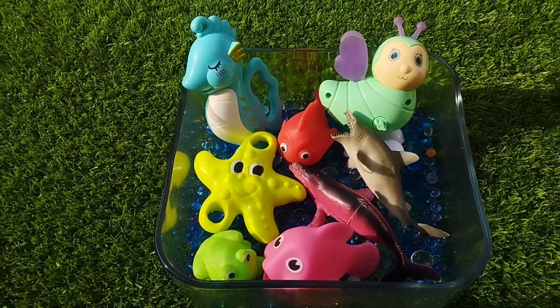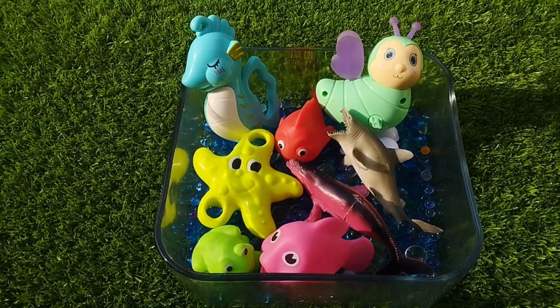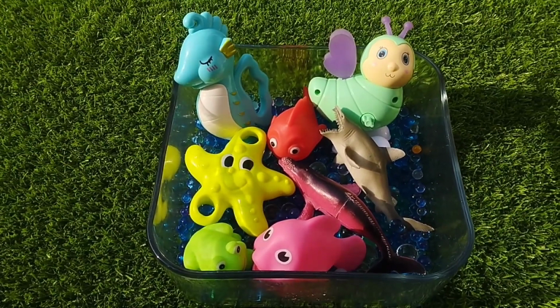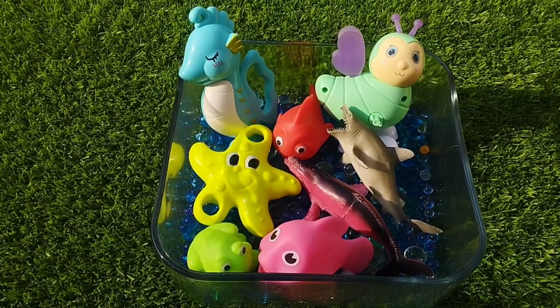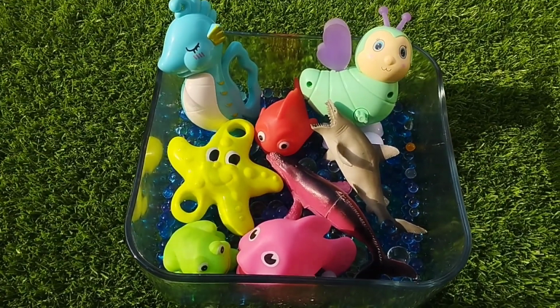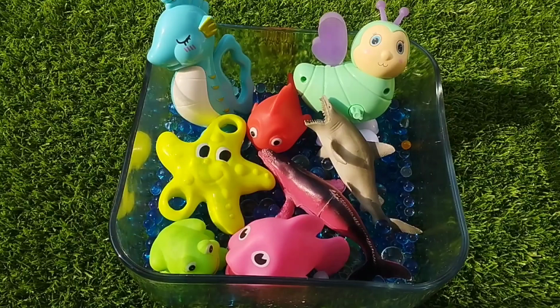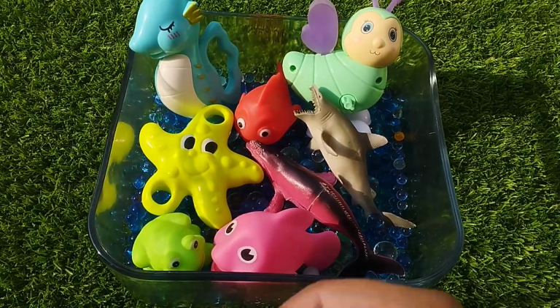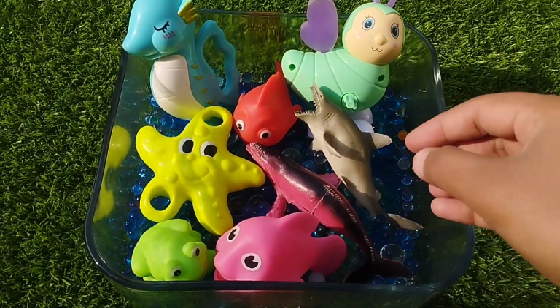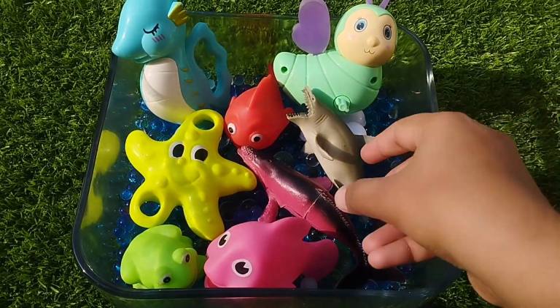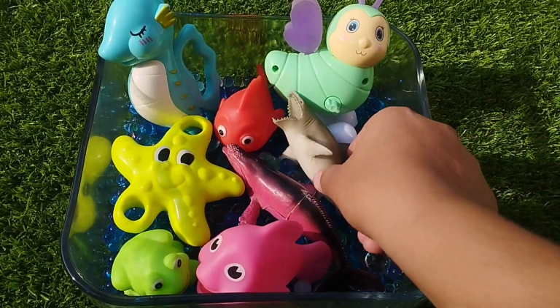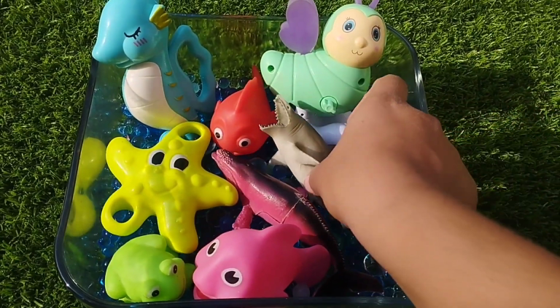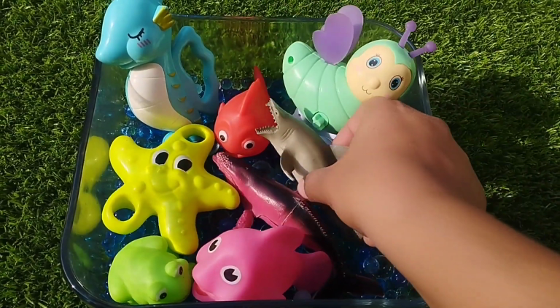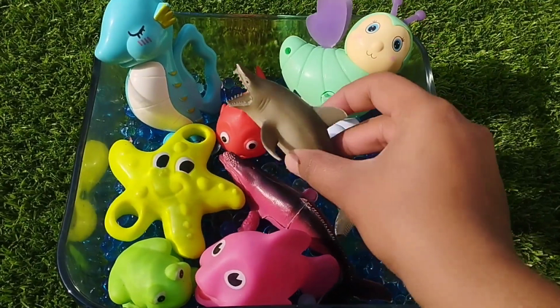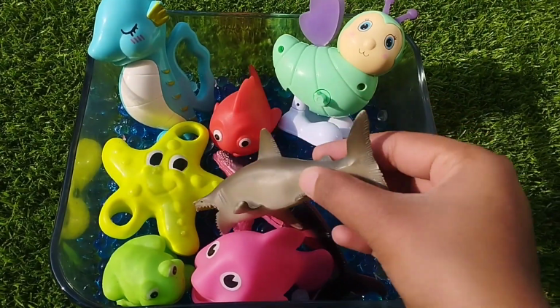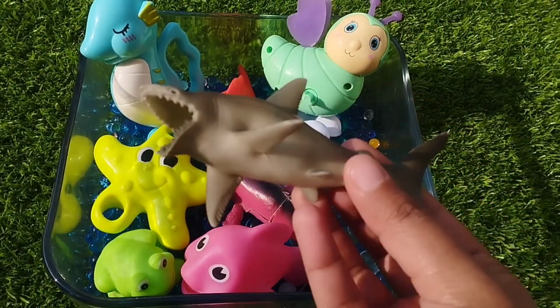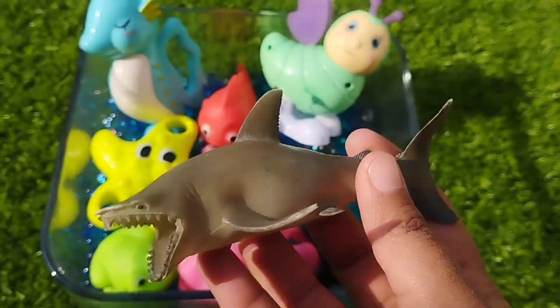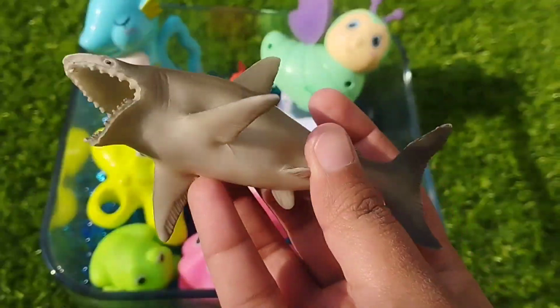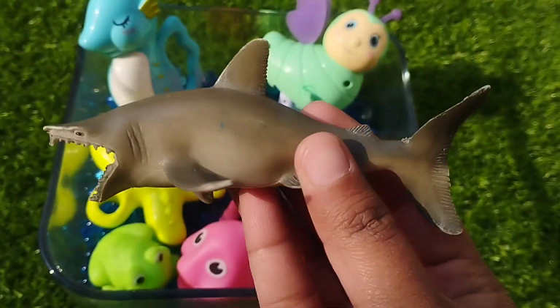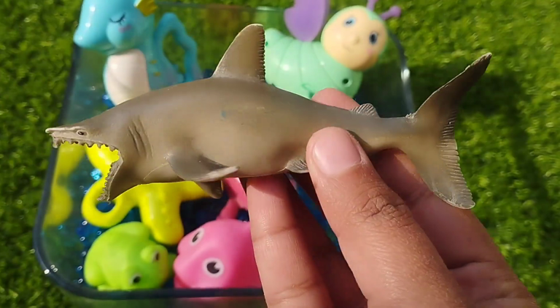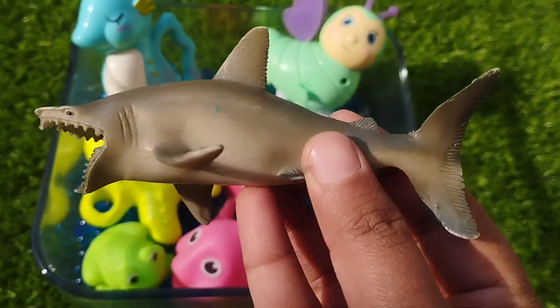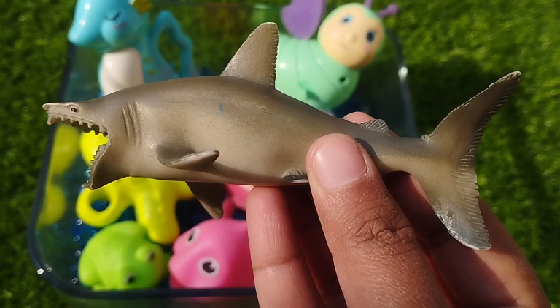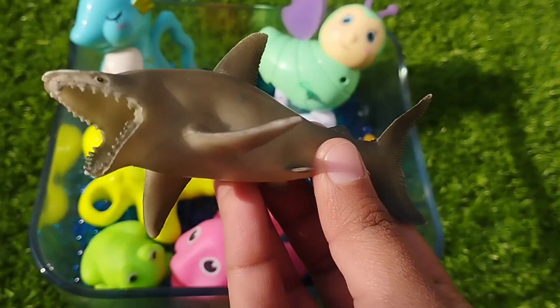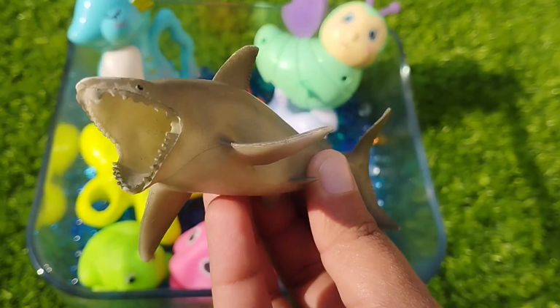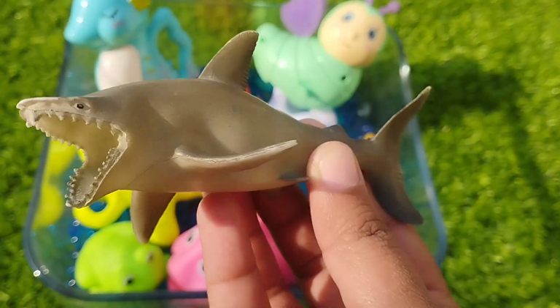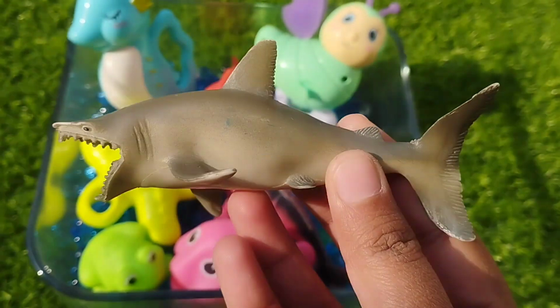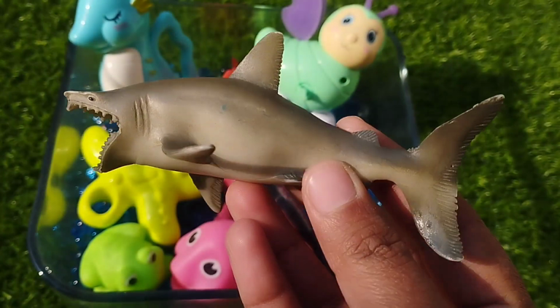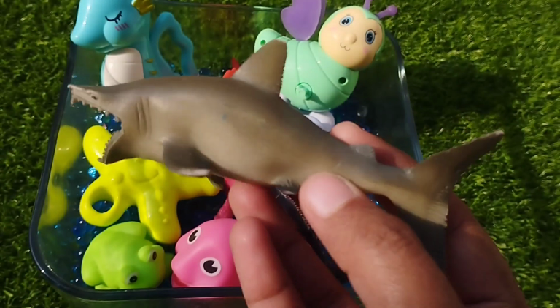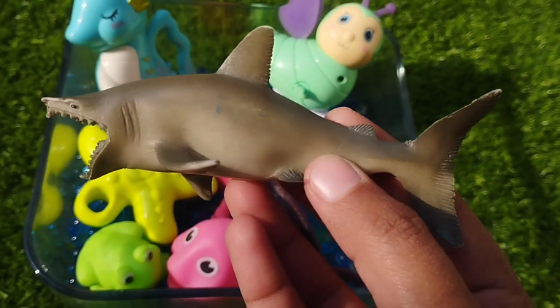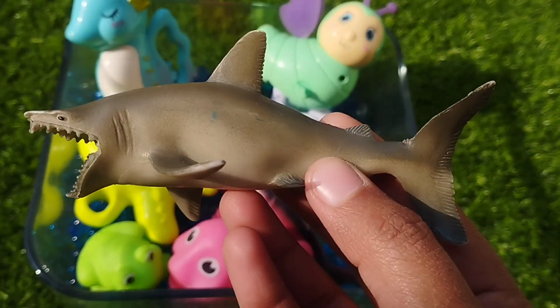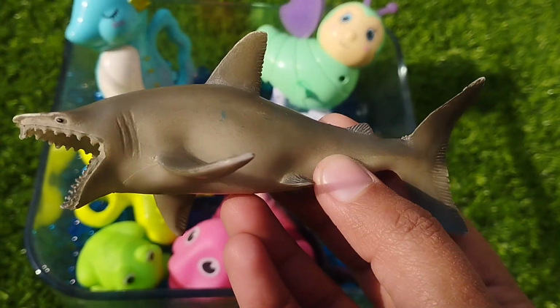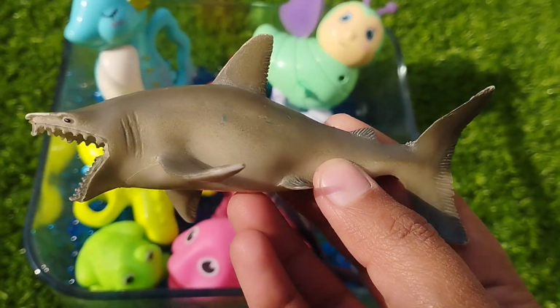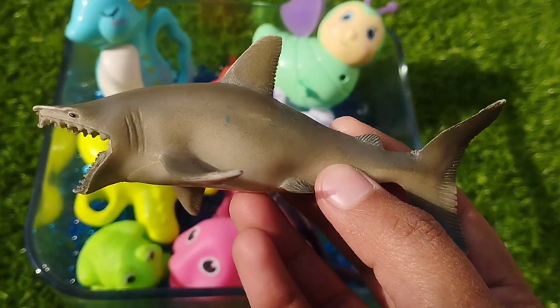The first sea animal is a shark. This is a shark. A shark.